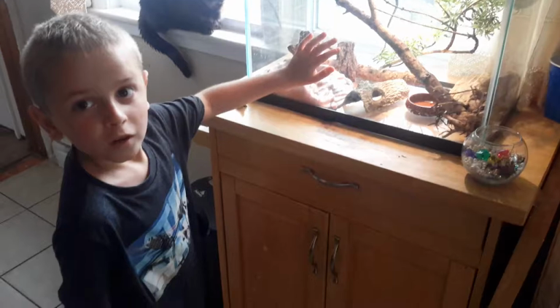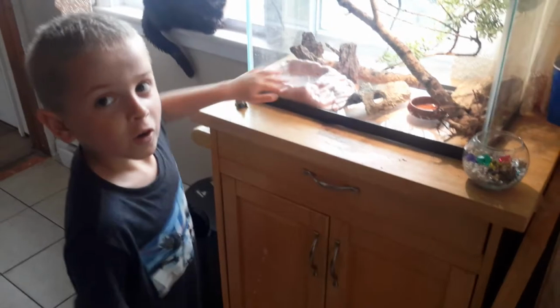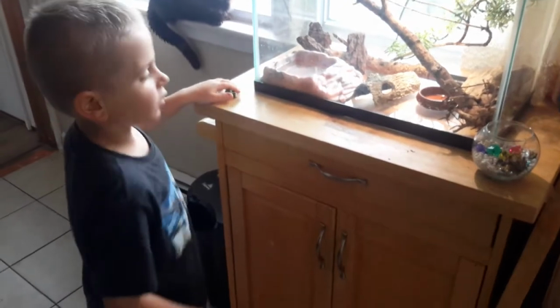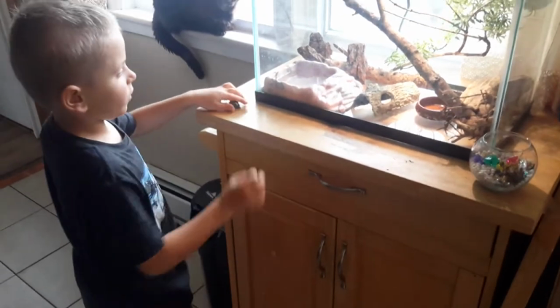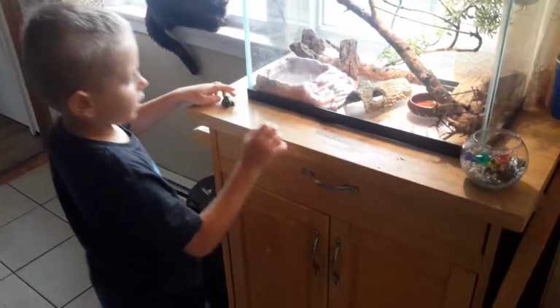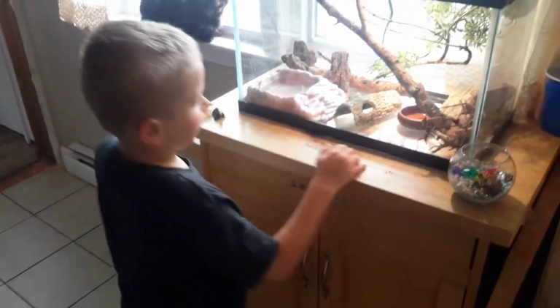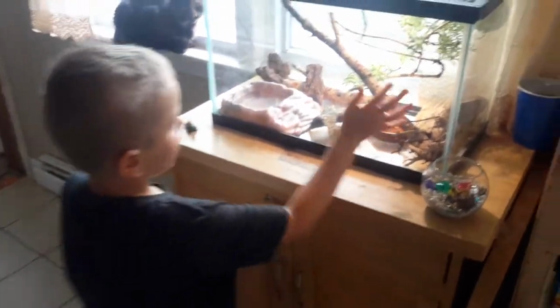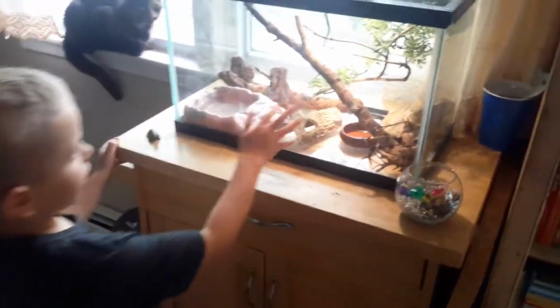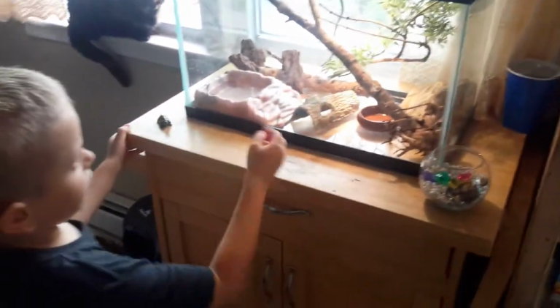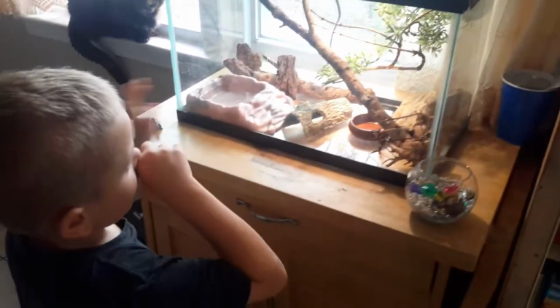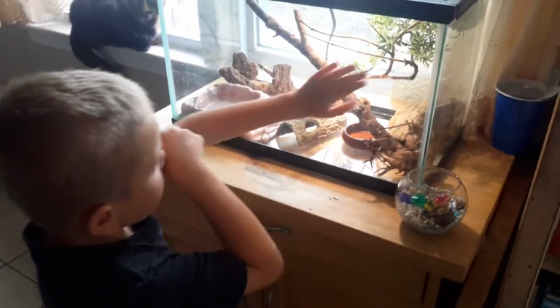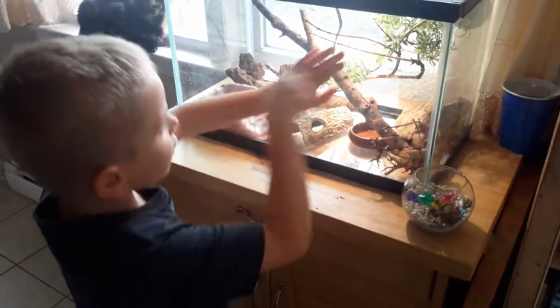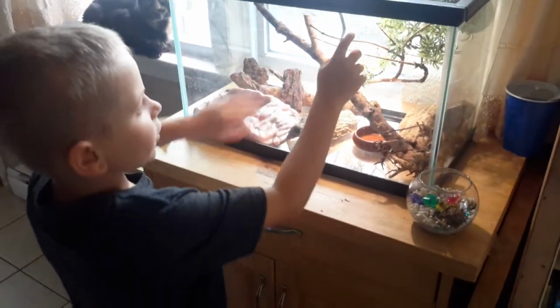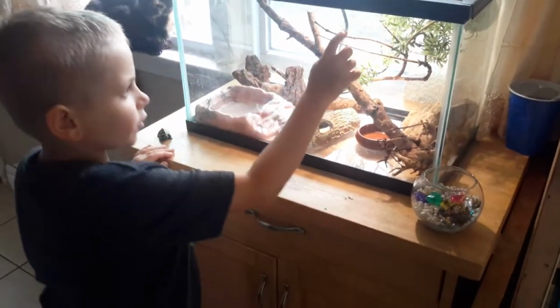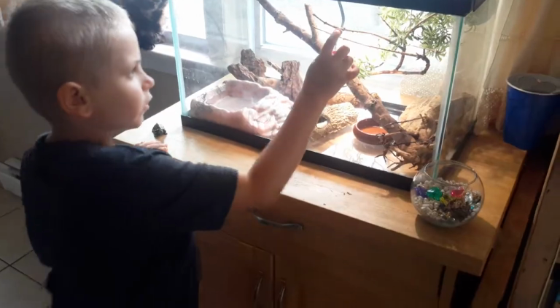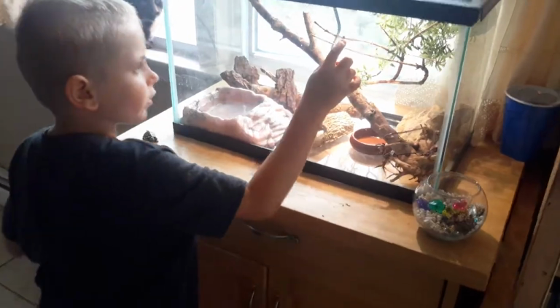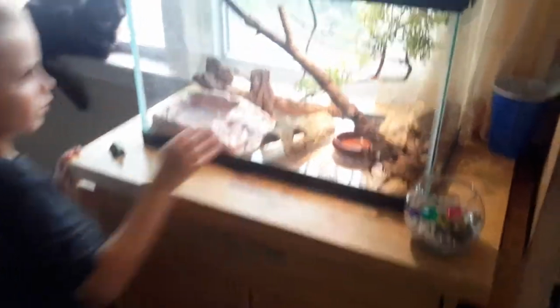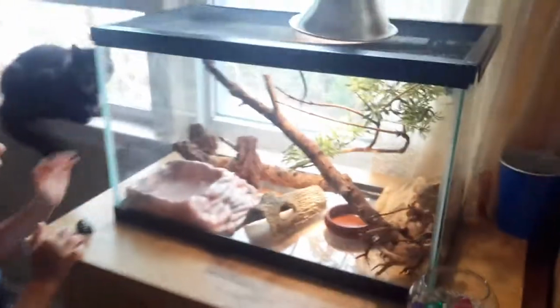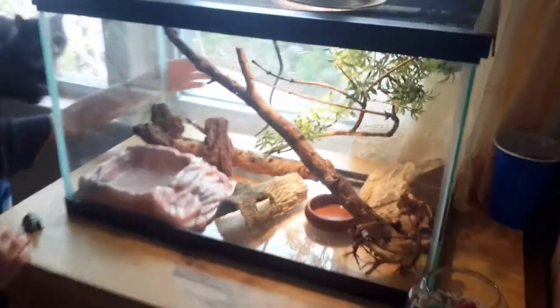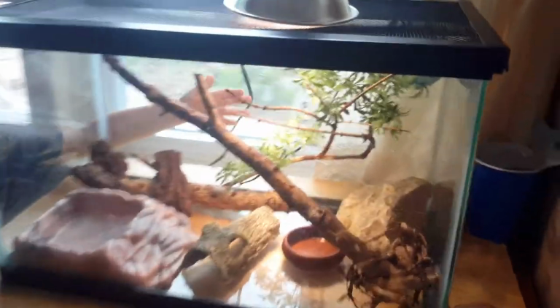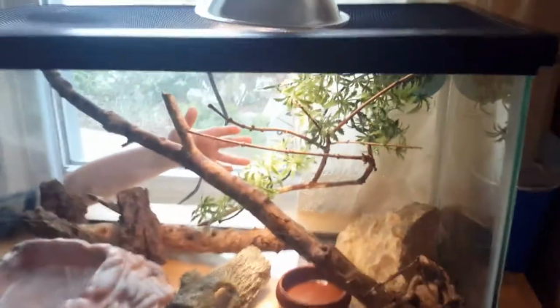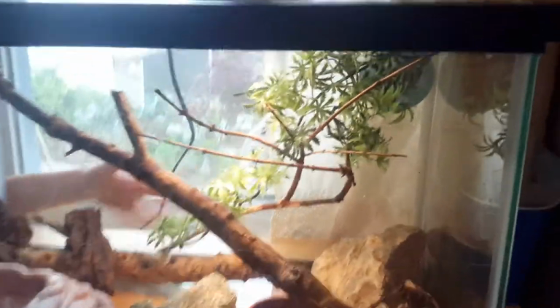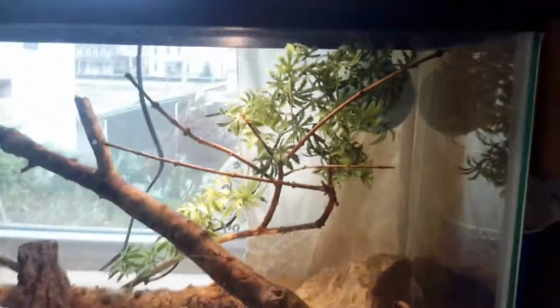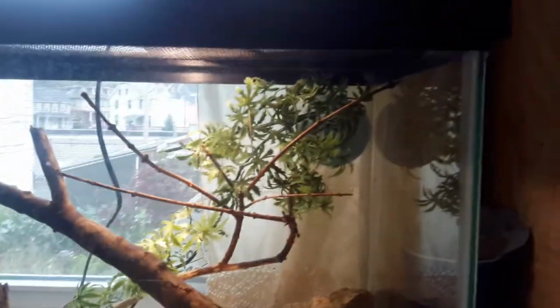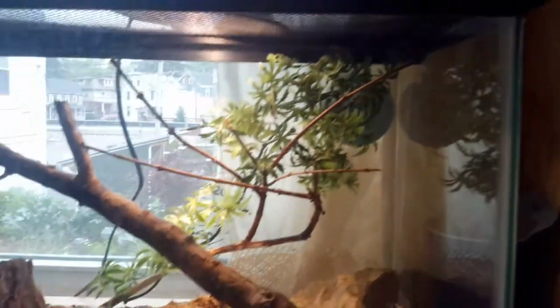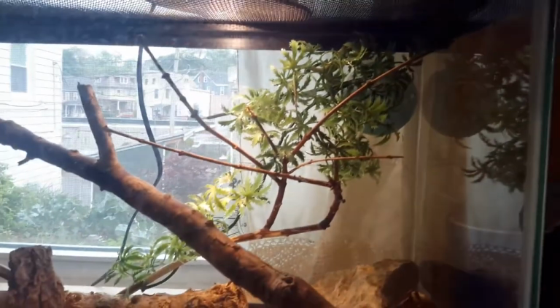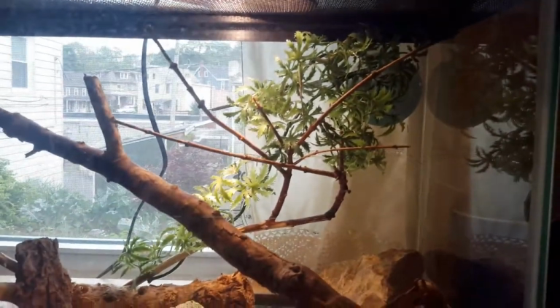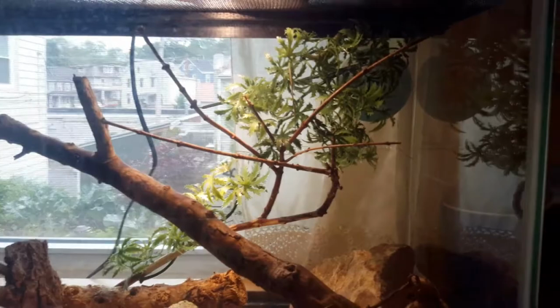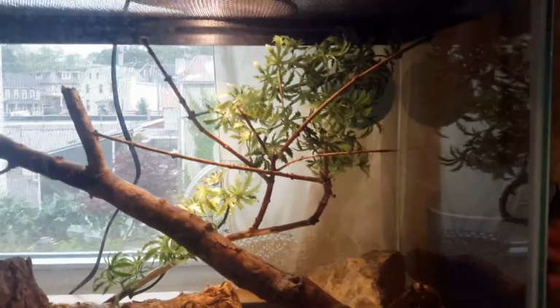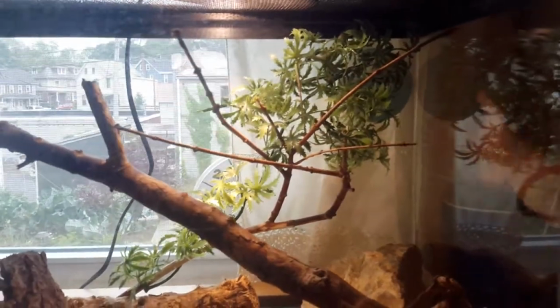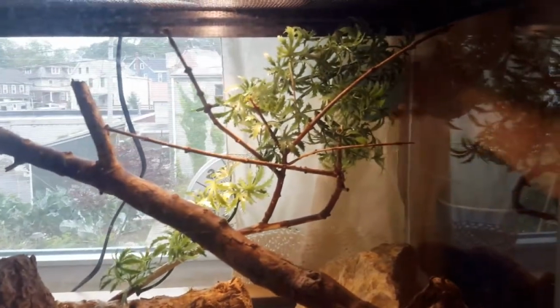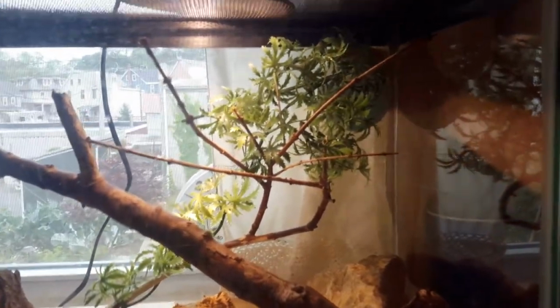Okay, so we're back up here and up here is the lizard. Let's see if I can scare him down and get him down.